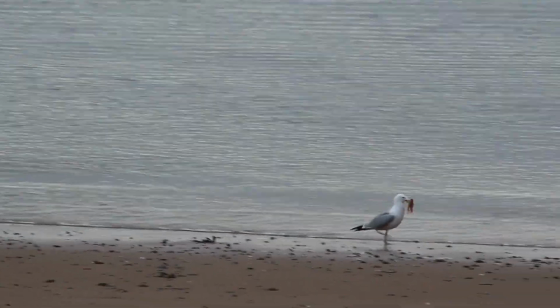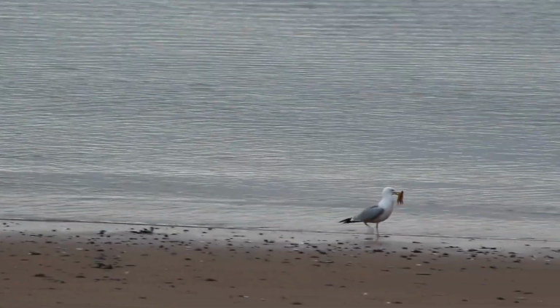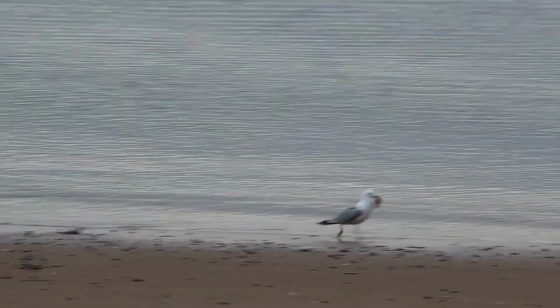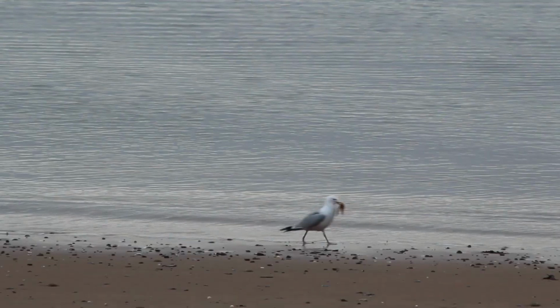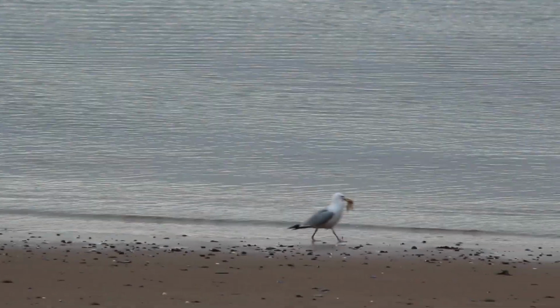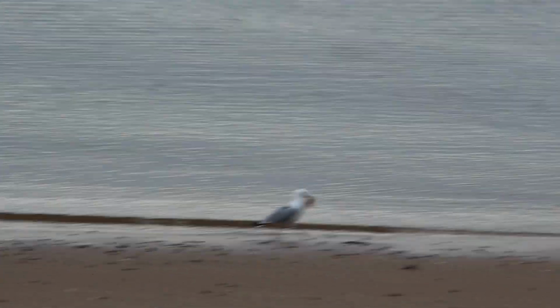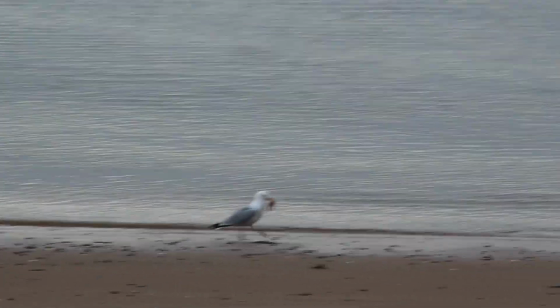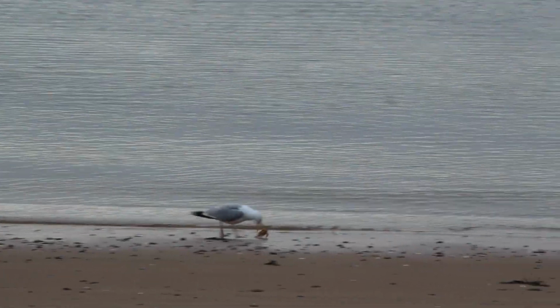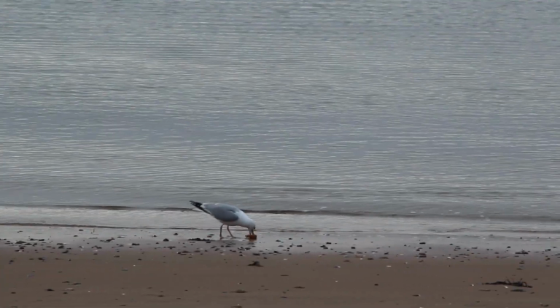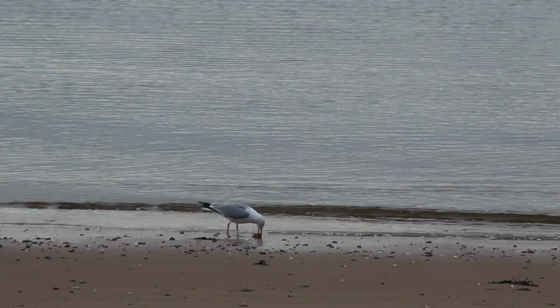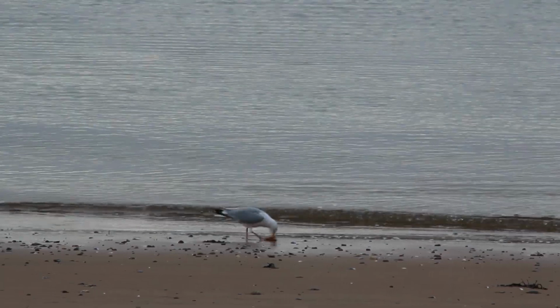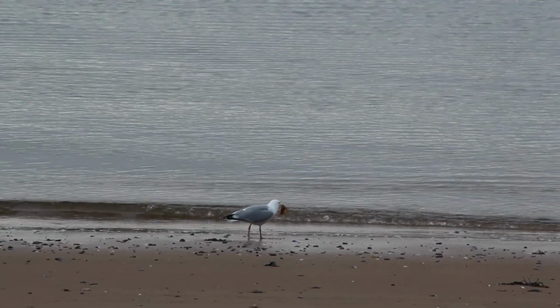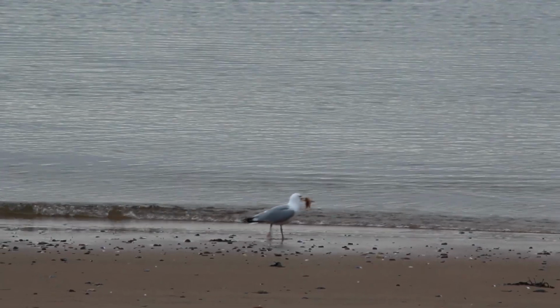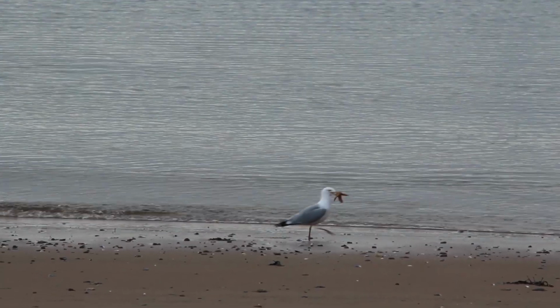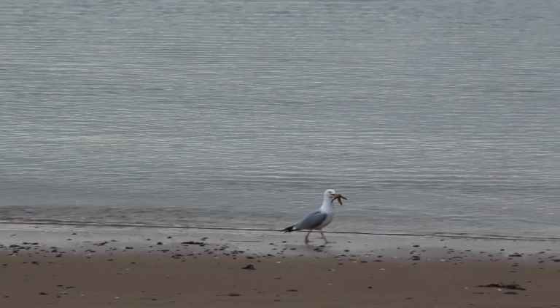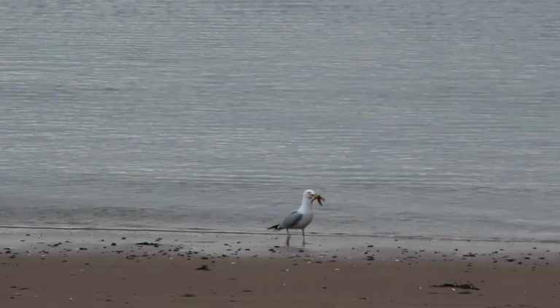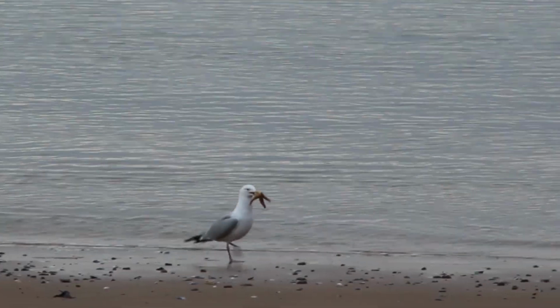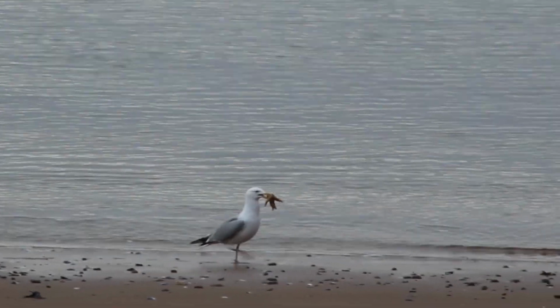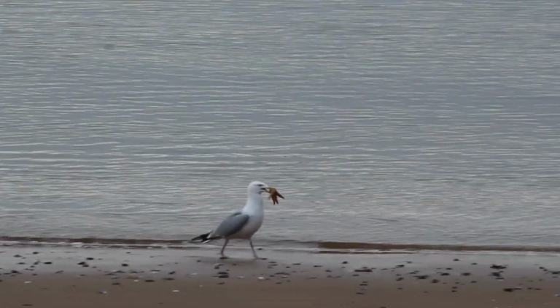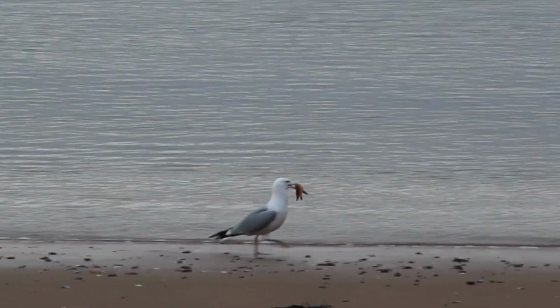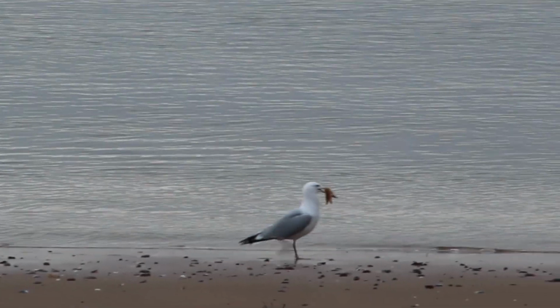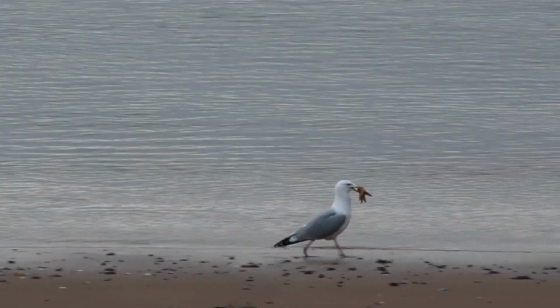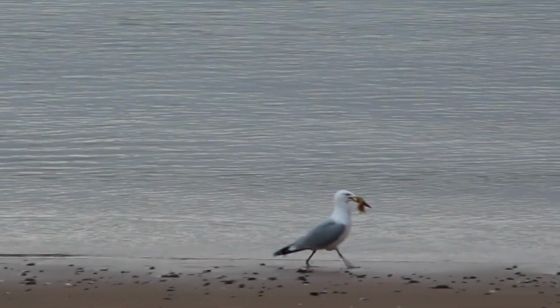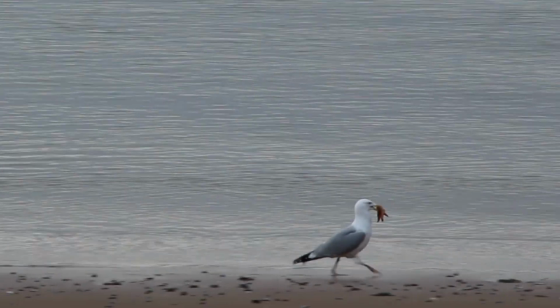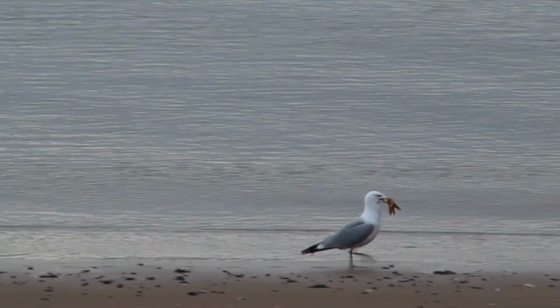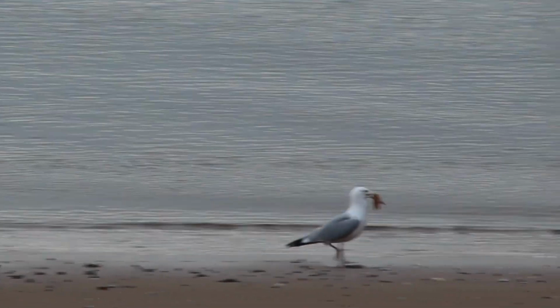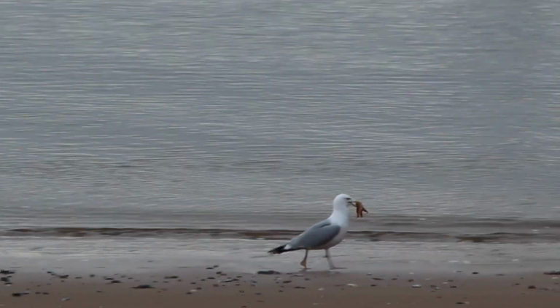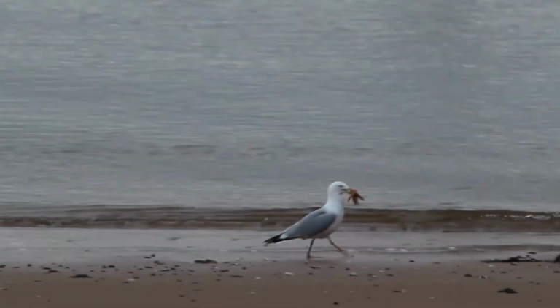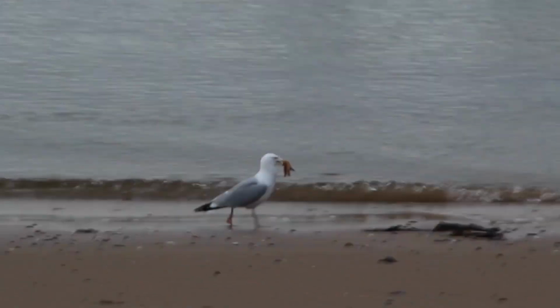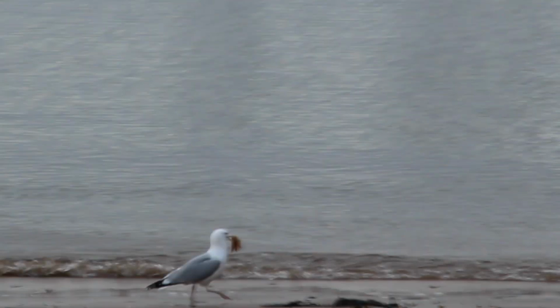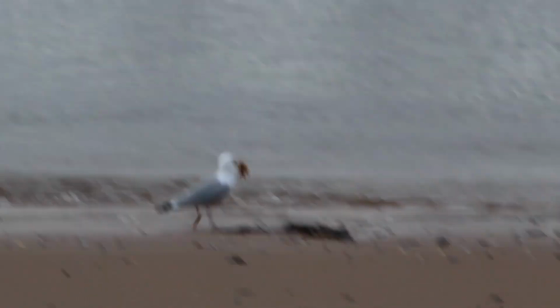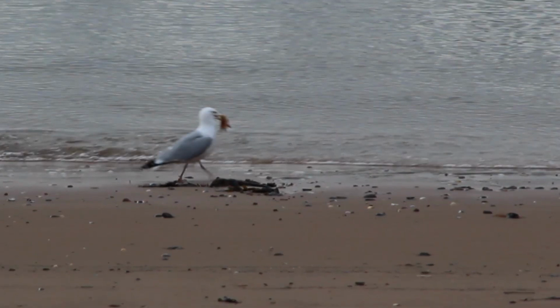Even though they're a predator, these animals aren't the top of their food chain. Herring gulls are also seen all over UK and Irish coastlines. They may be a common sight, but they're actually a red-listed species because of how much their population numbers have gone down recently.